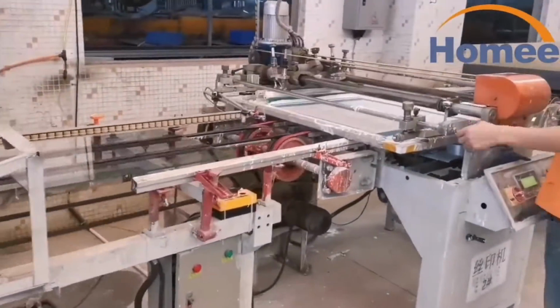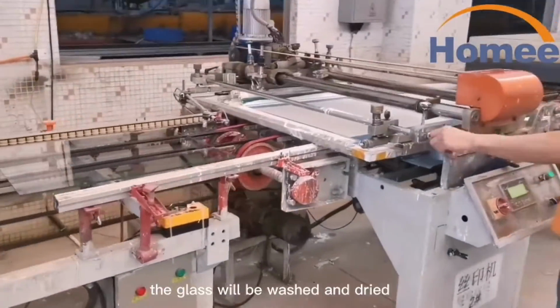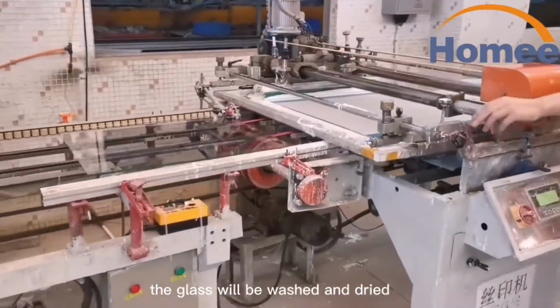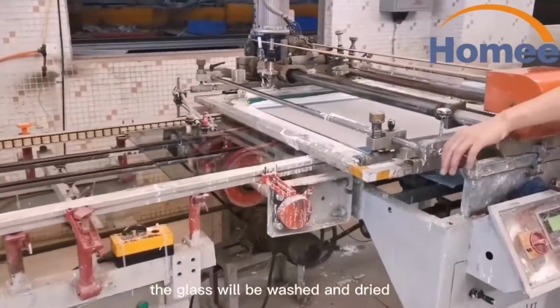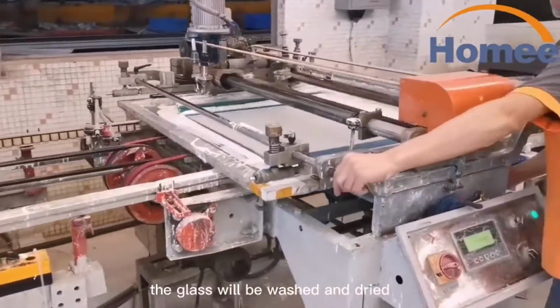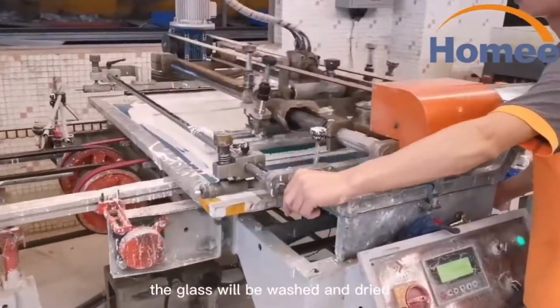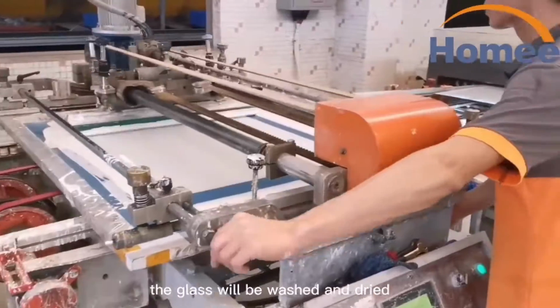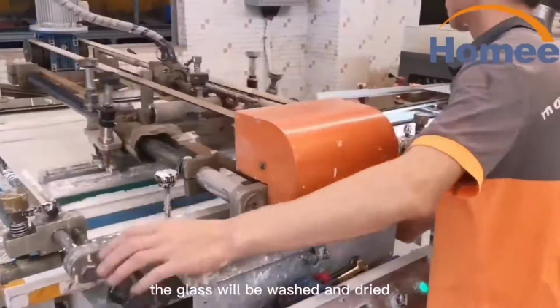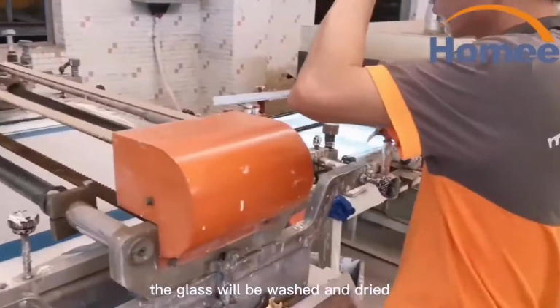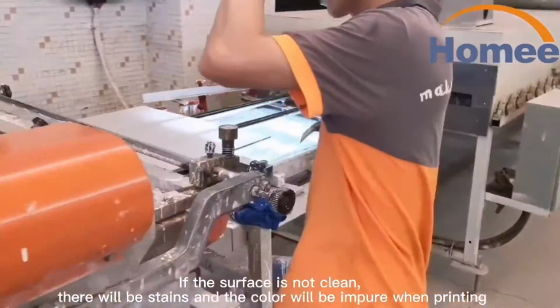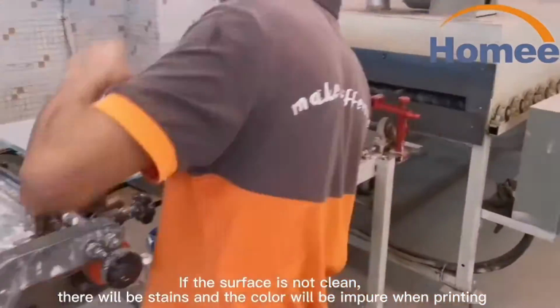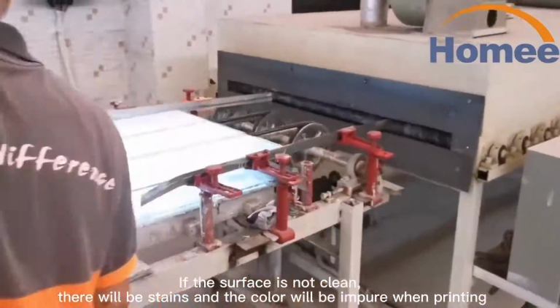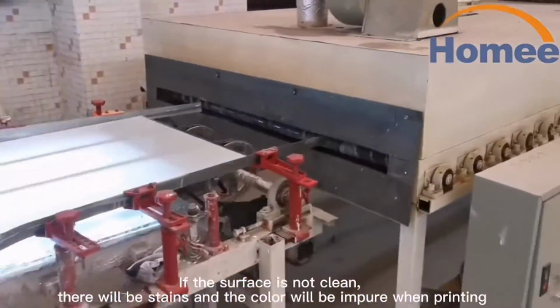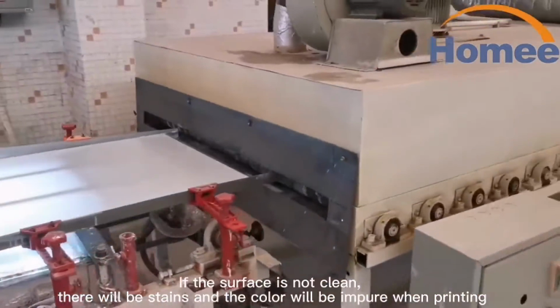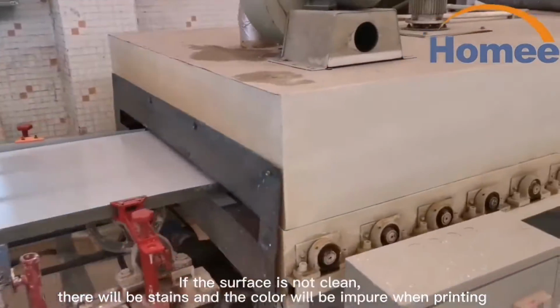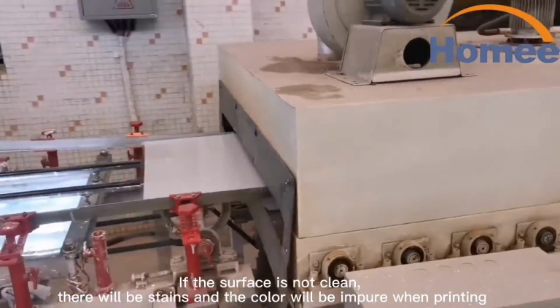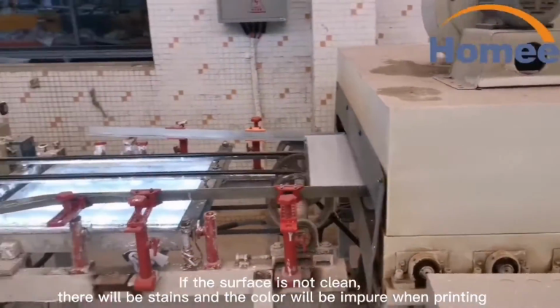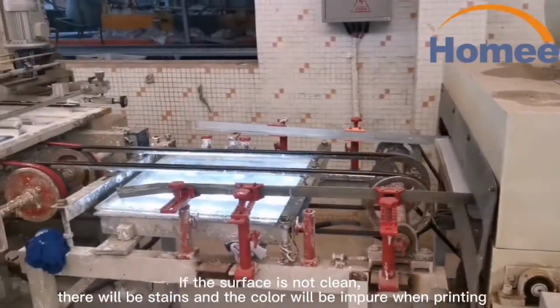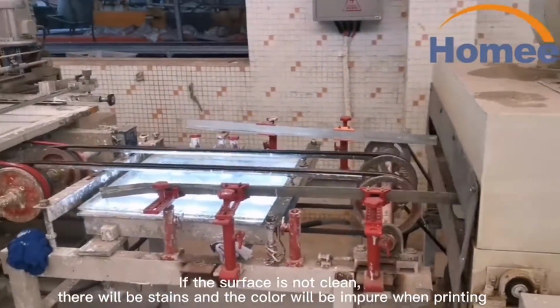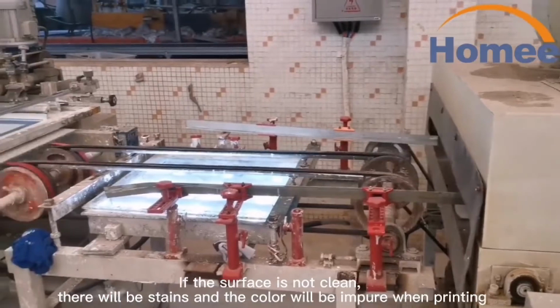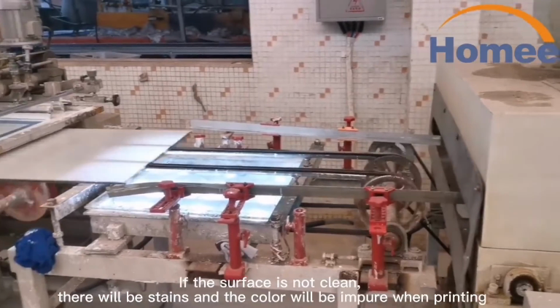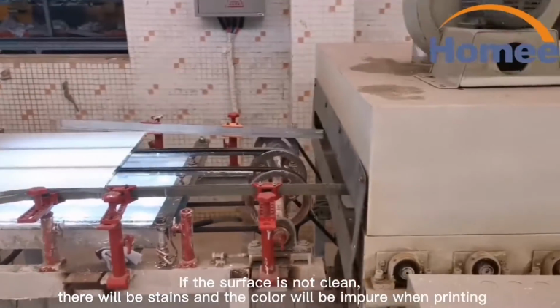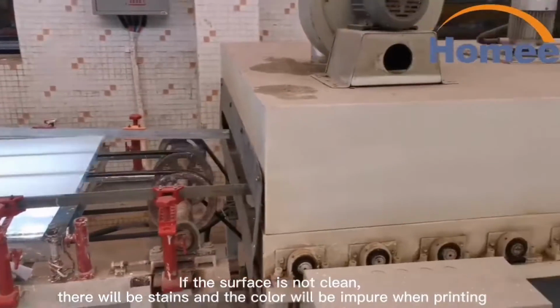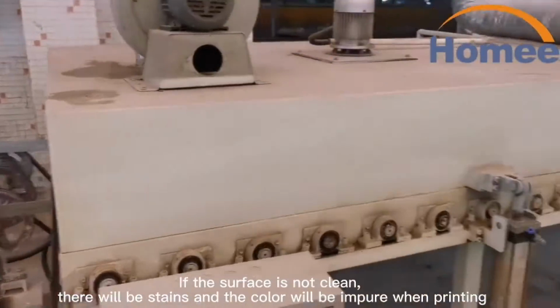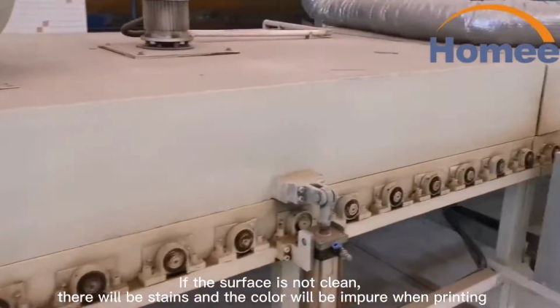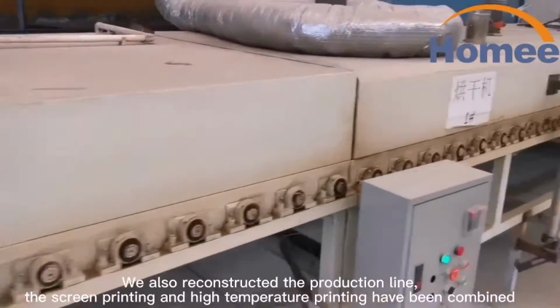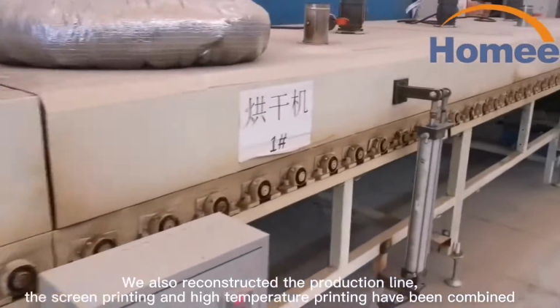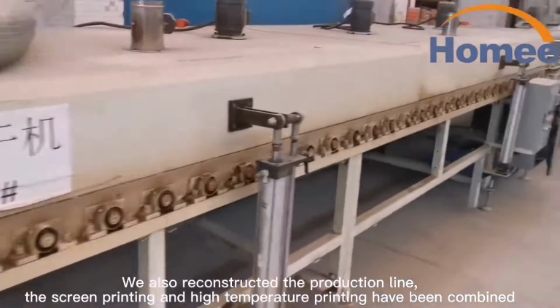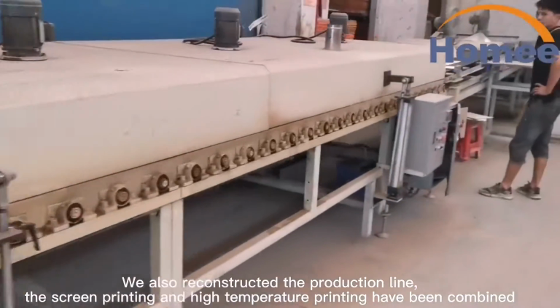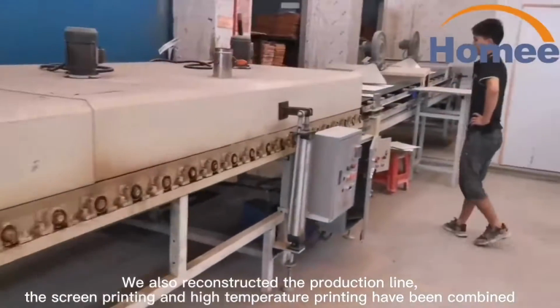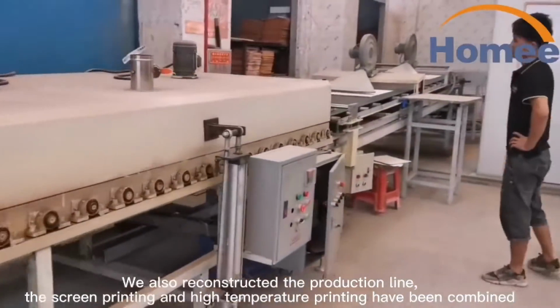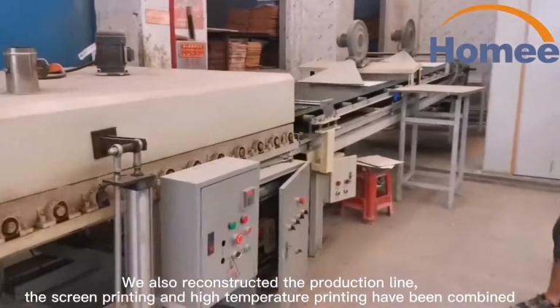The glass will be washed and dried. If the surface is not clean, there will be stains, and the color will be impure when painting. We also reconstructed the production line.